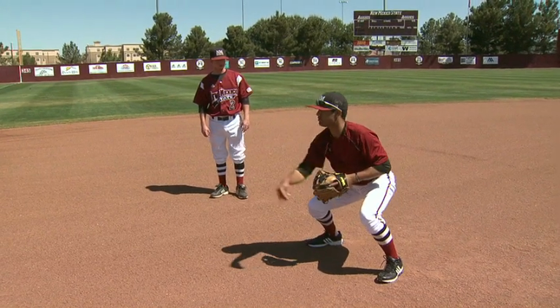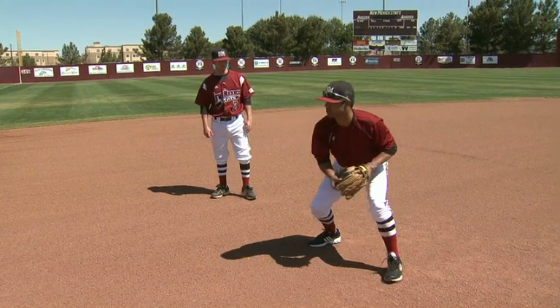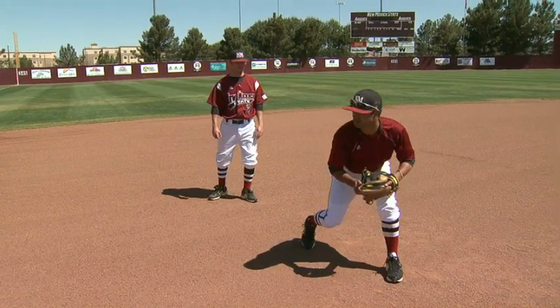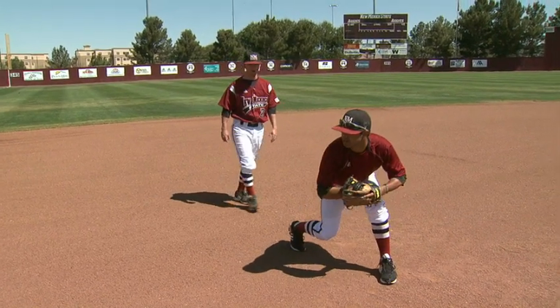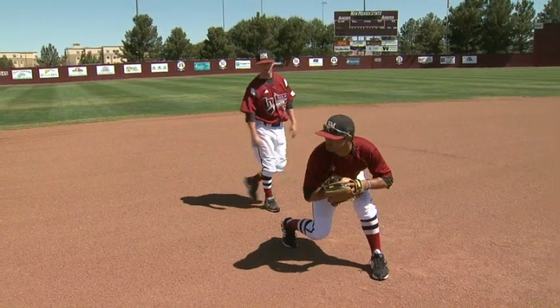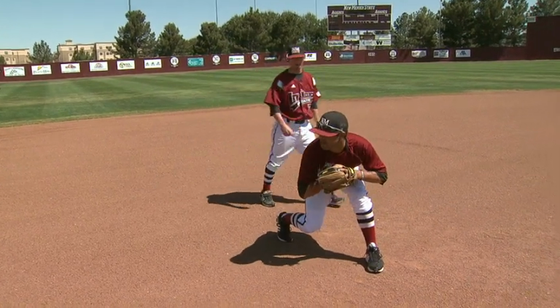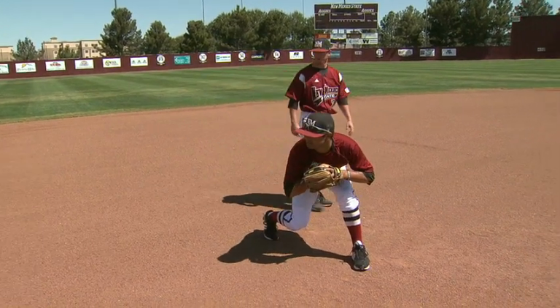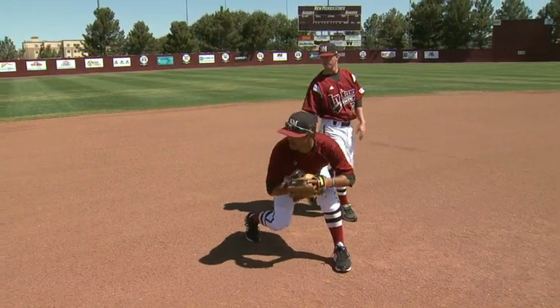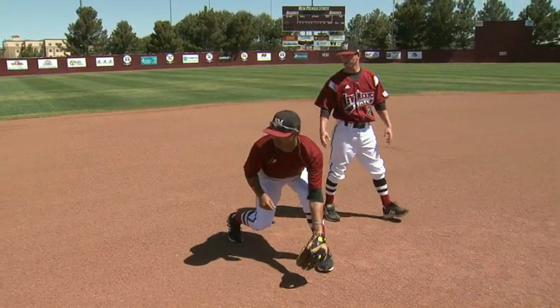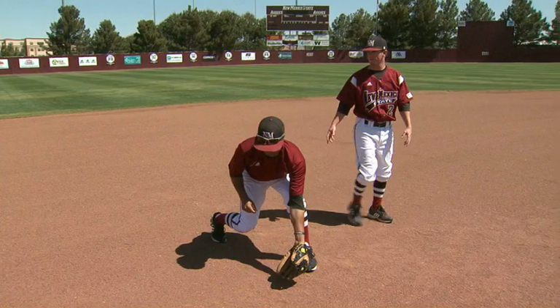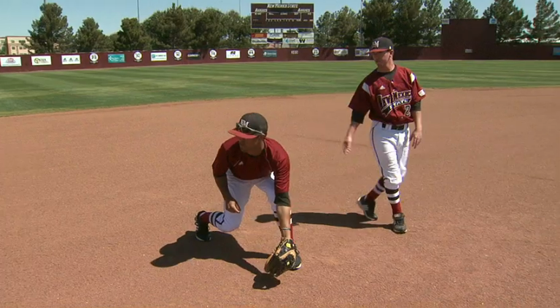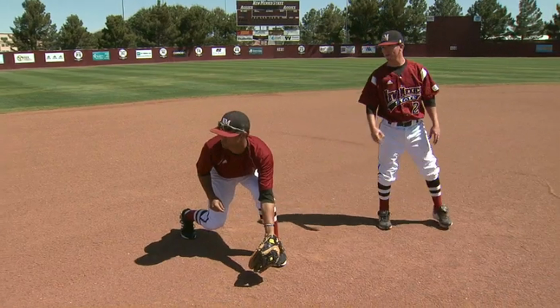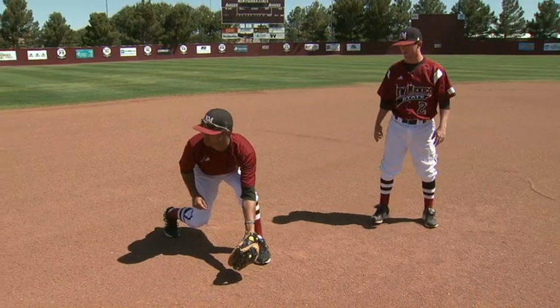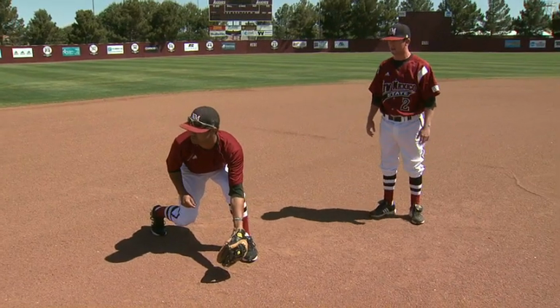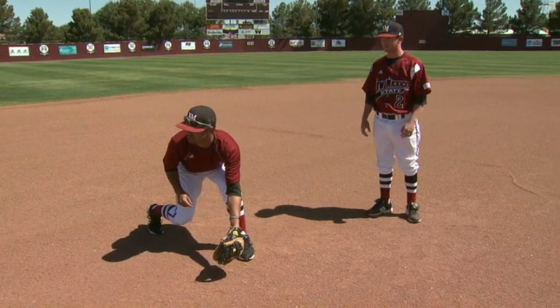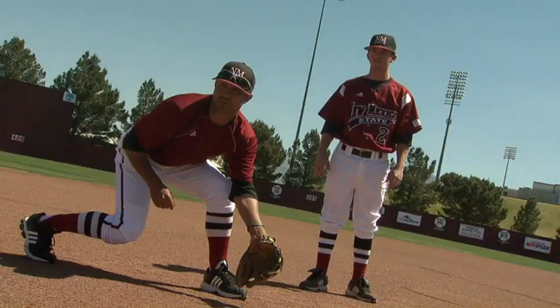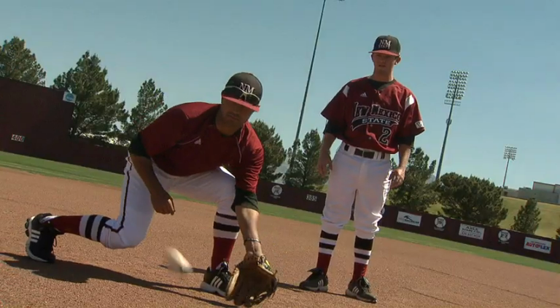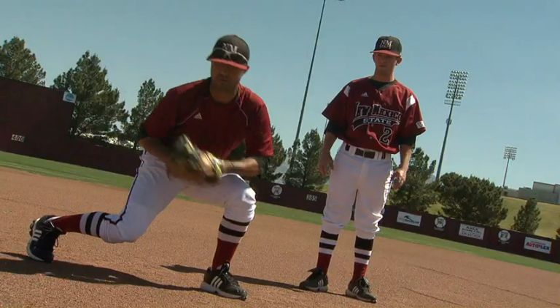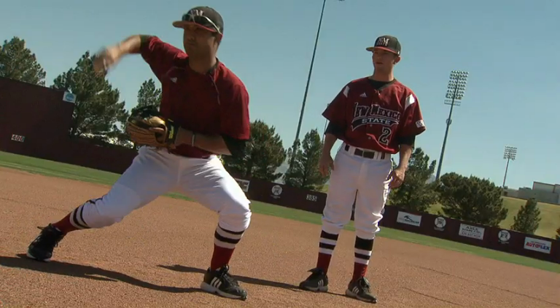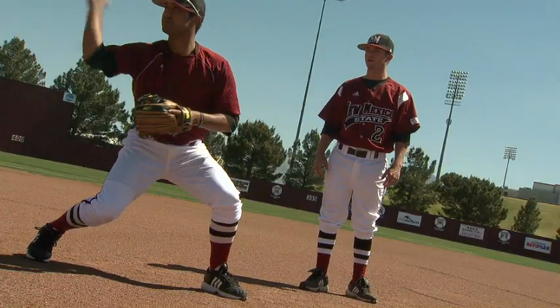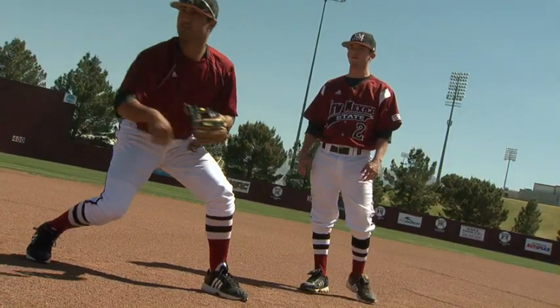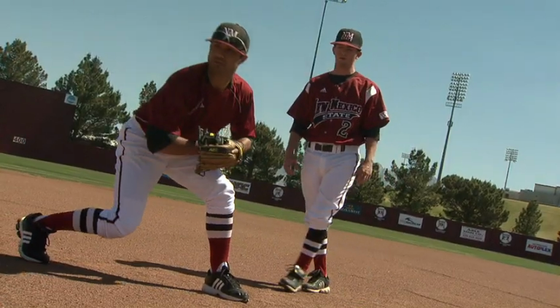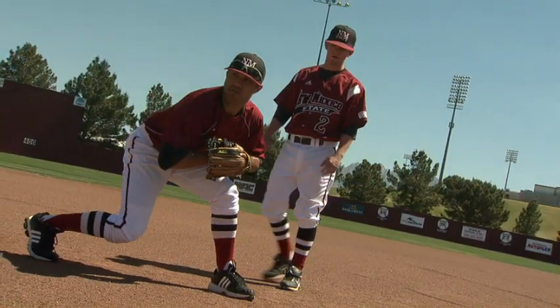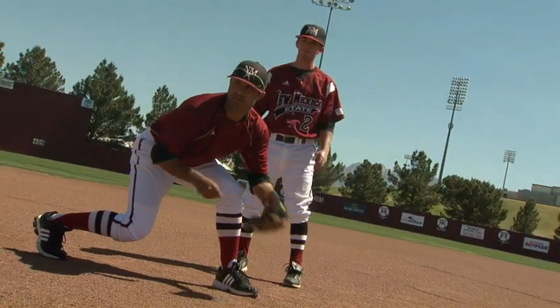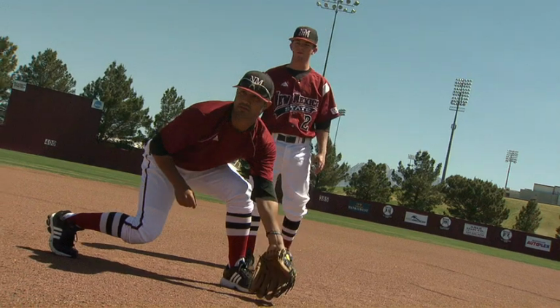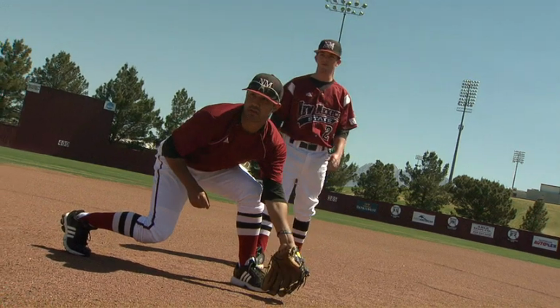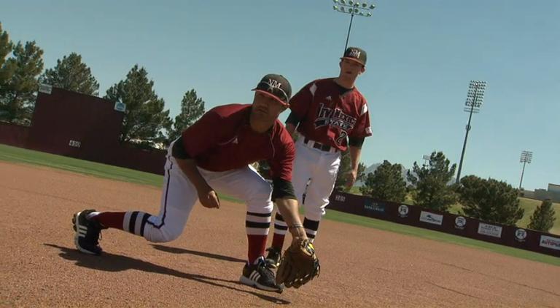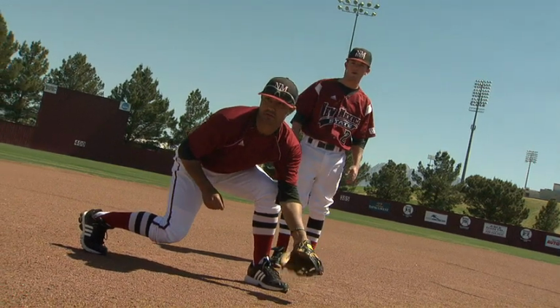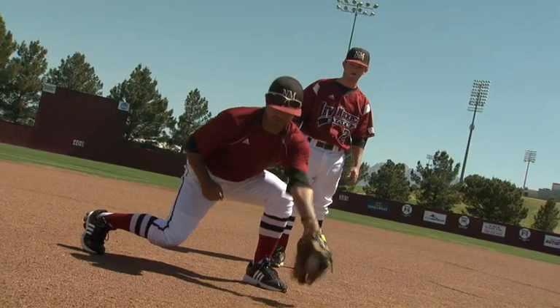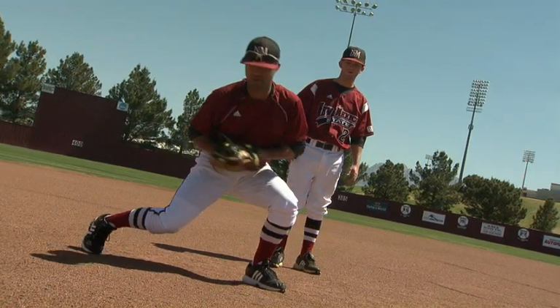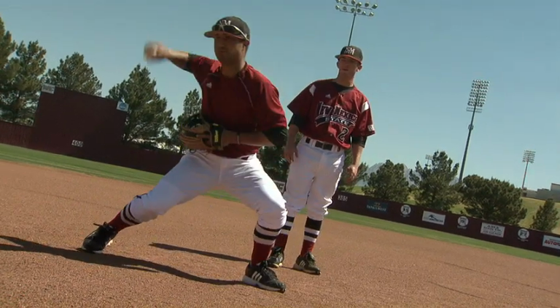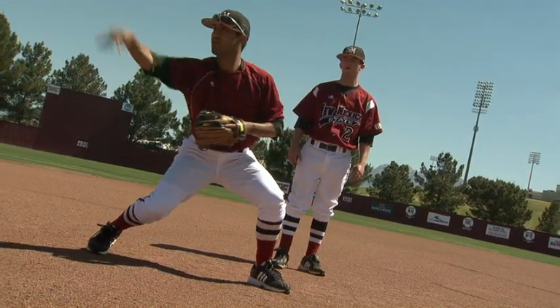On the forehand side we open up, we make sure we have a good wide base still, we're athletic in our legs. Again we're getting a good feed from our partner, we're staying behind the ball, working below the ball.